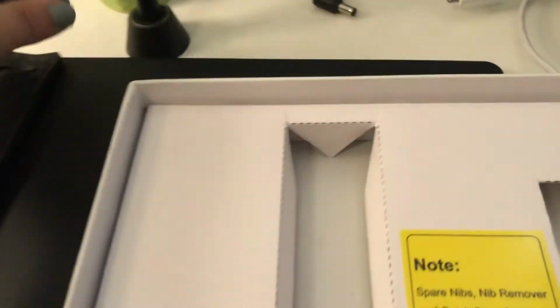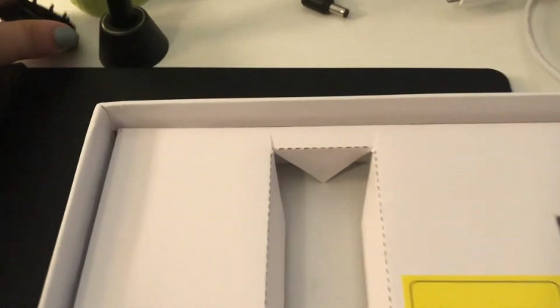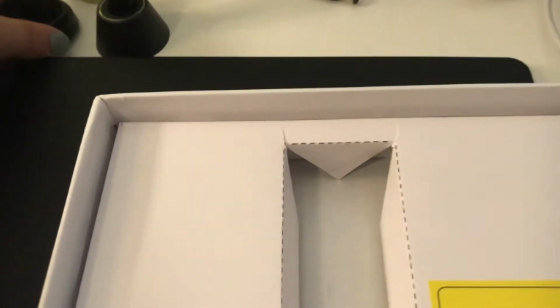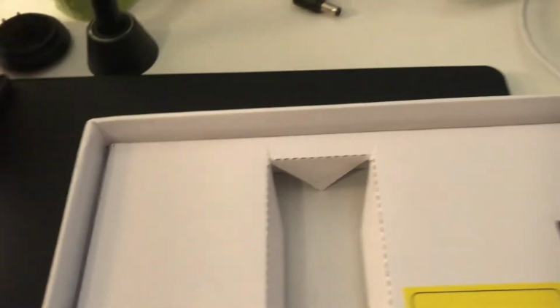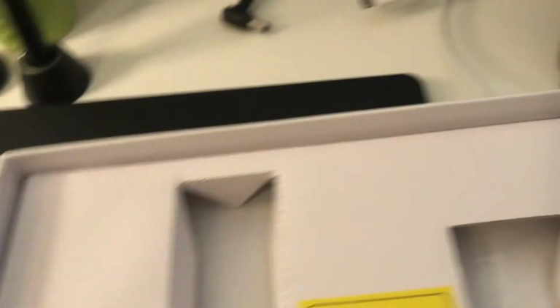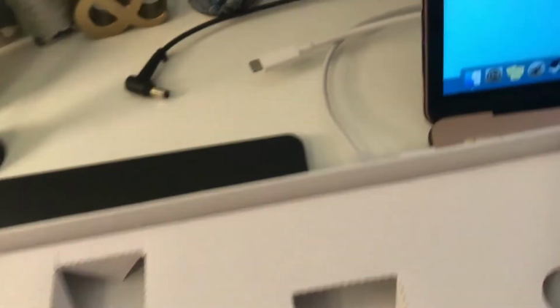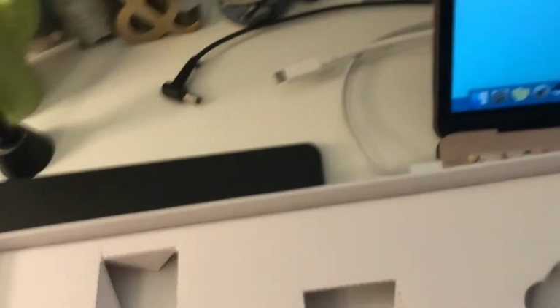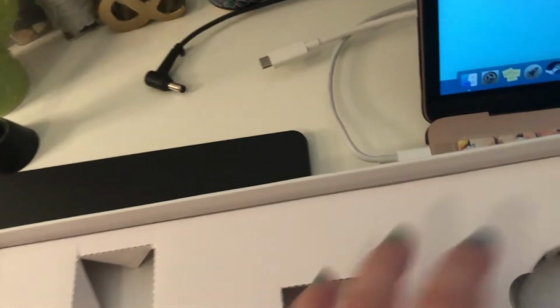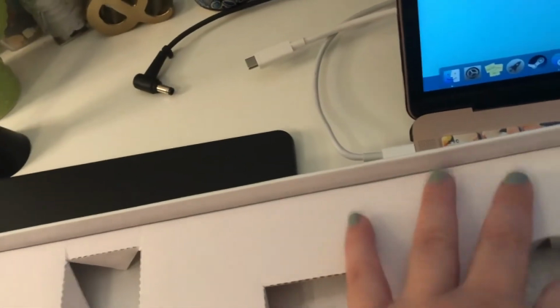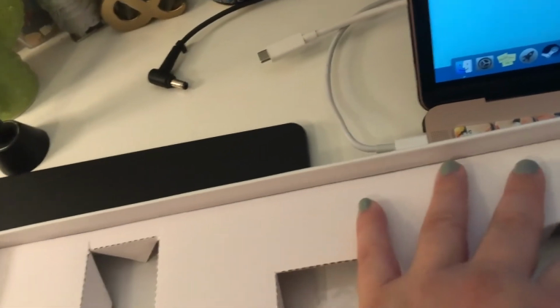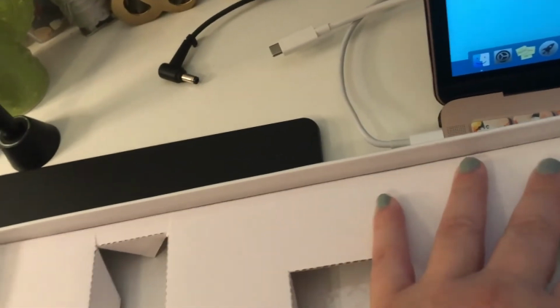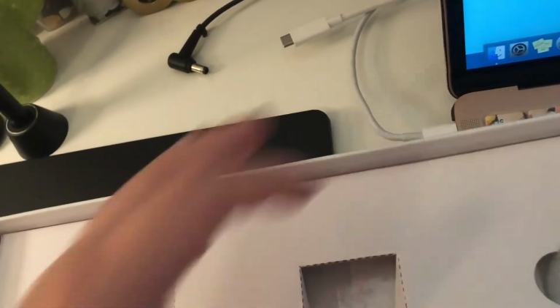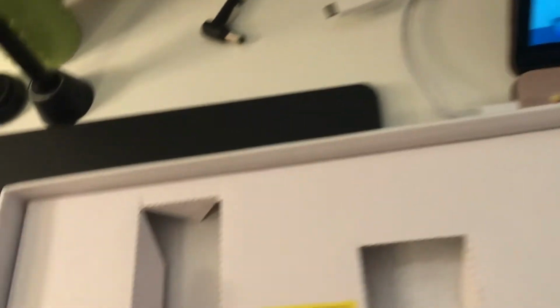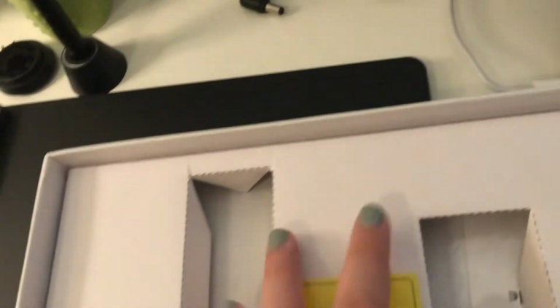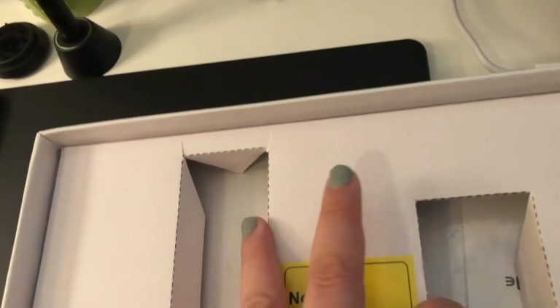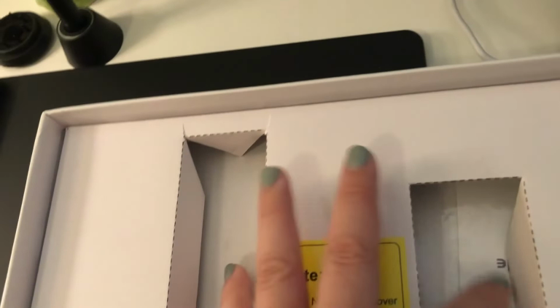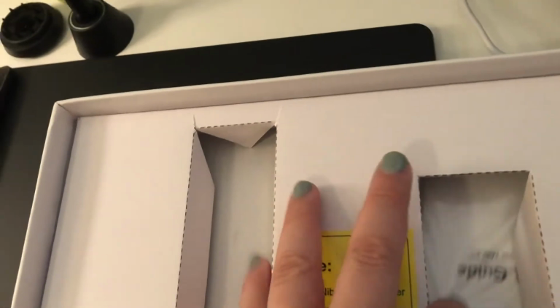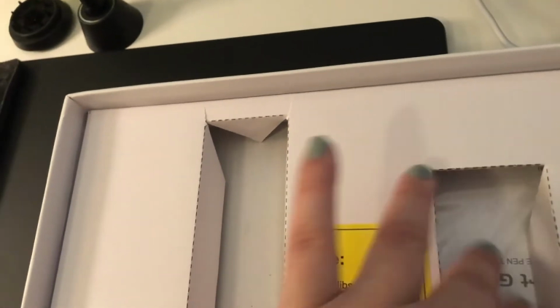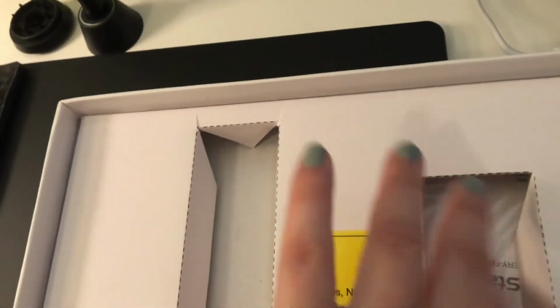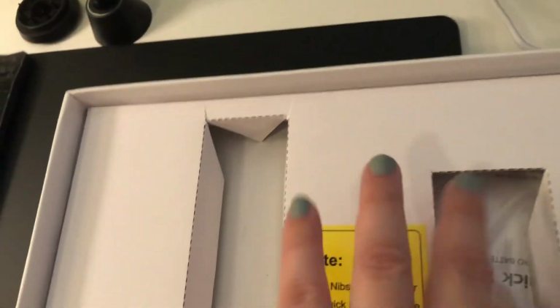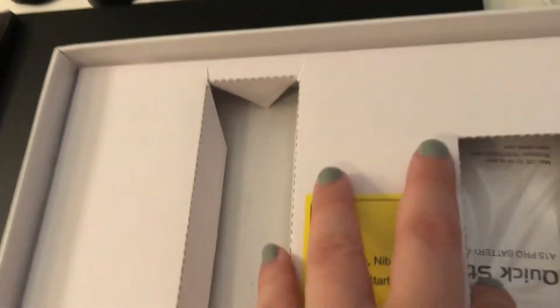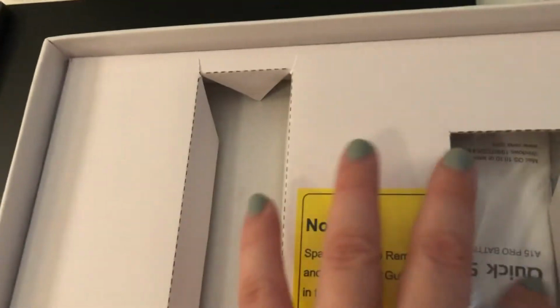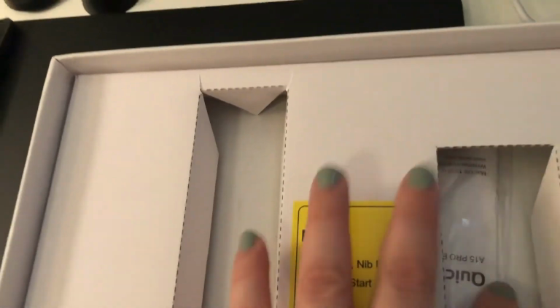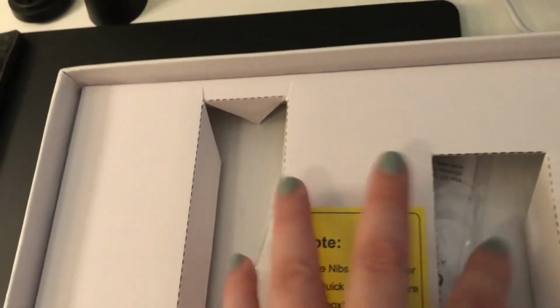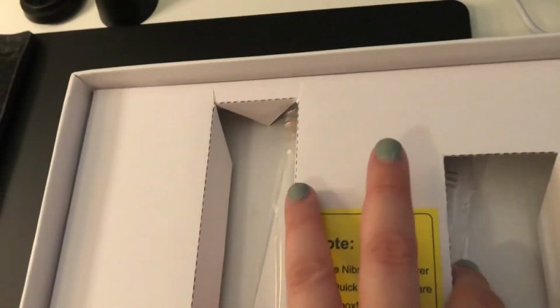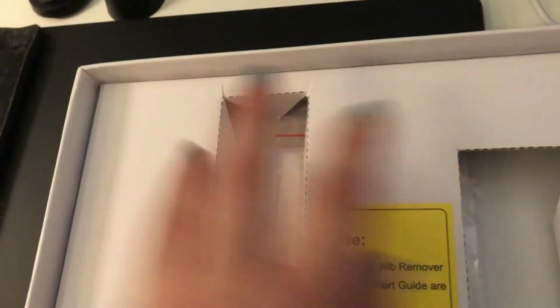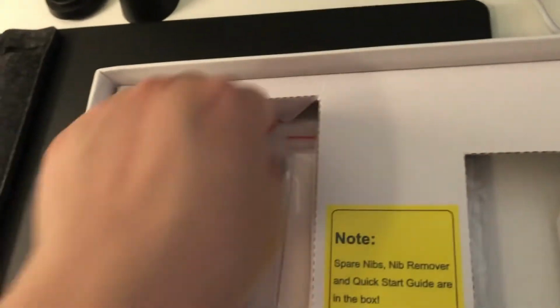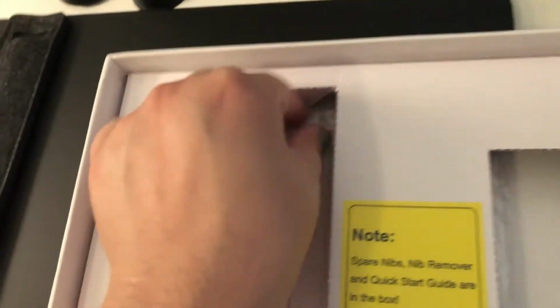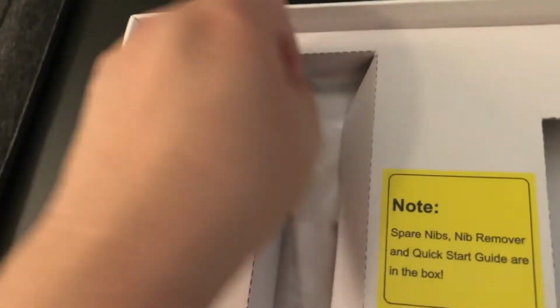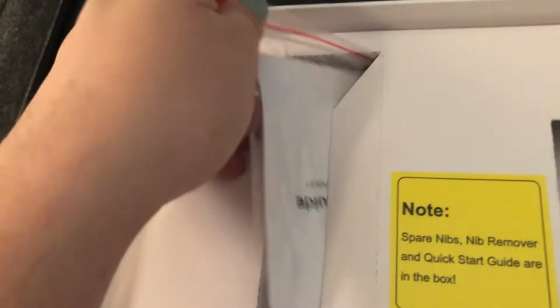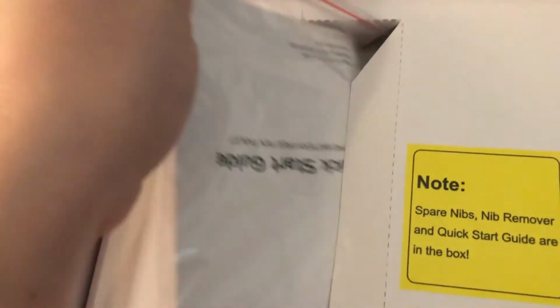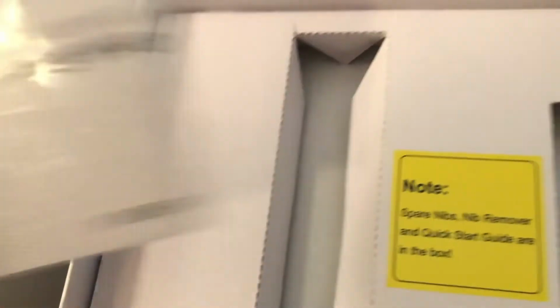Some nibs look ever so slightly smaller. And here's the start guide — let's get that going.